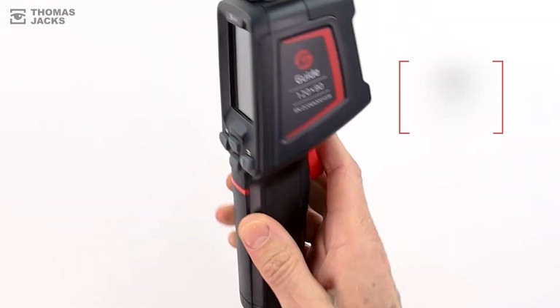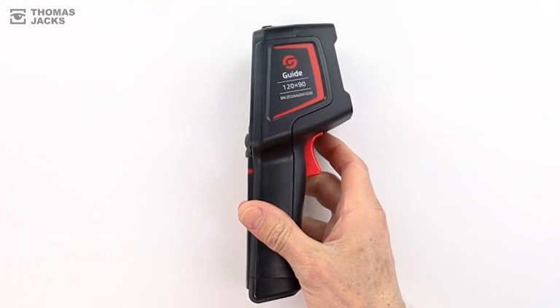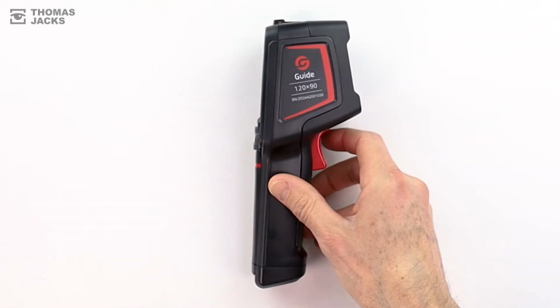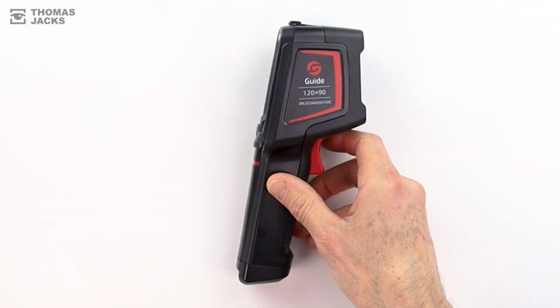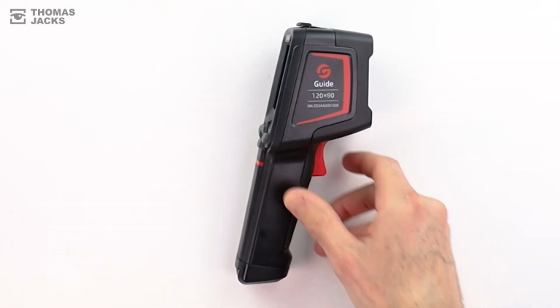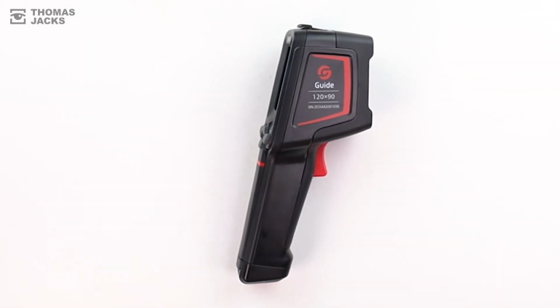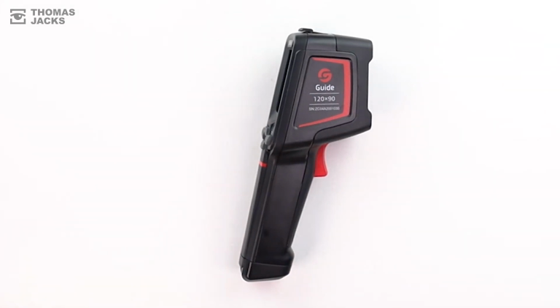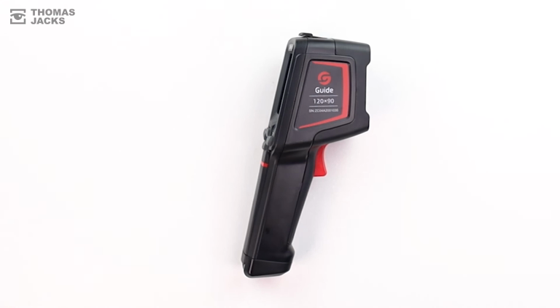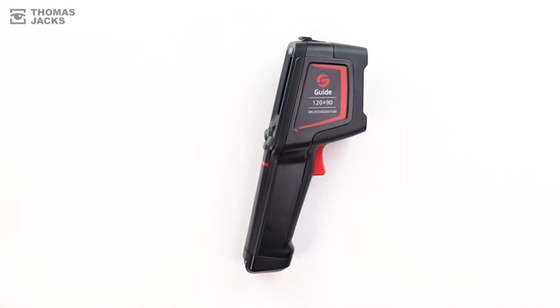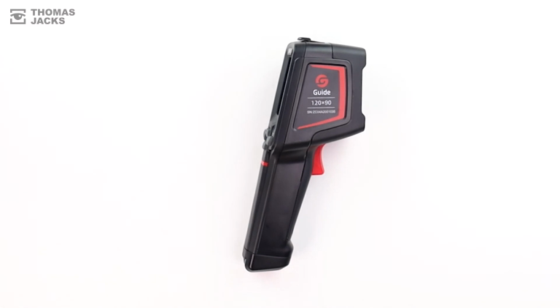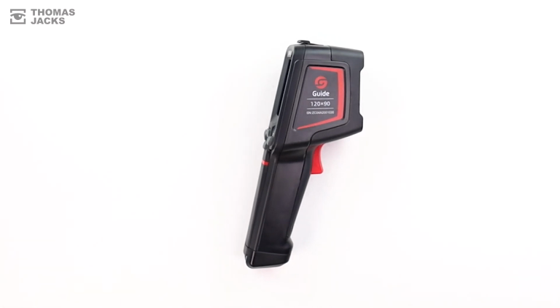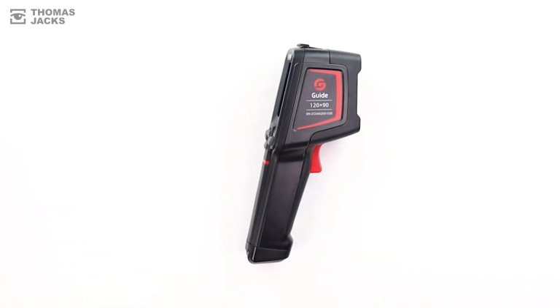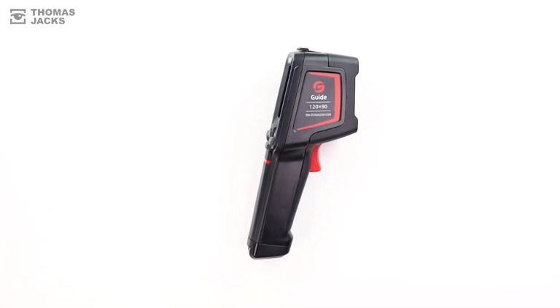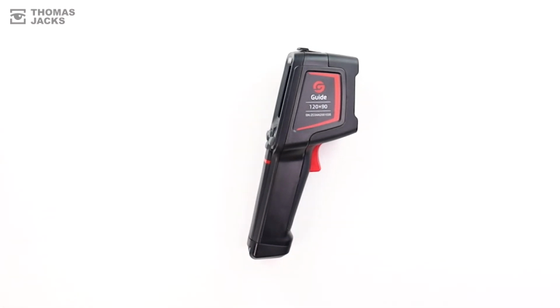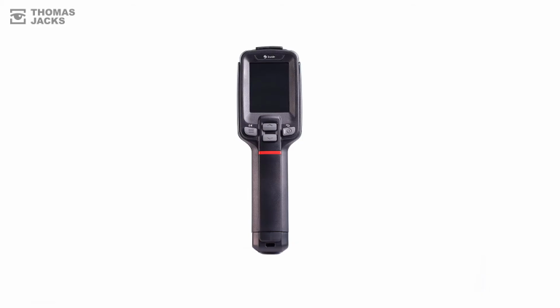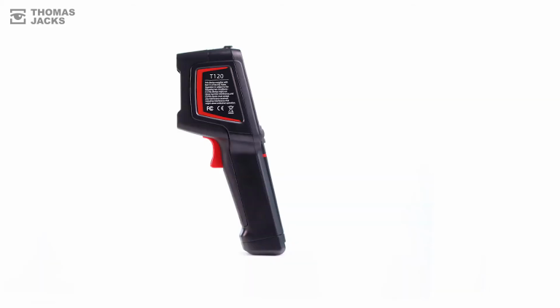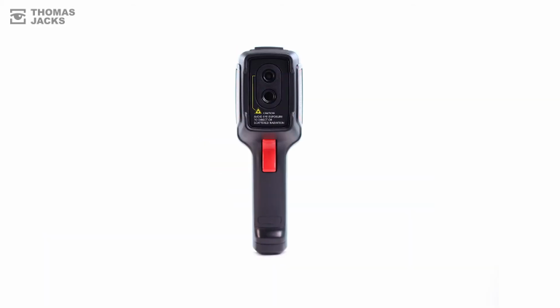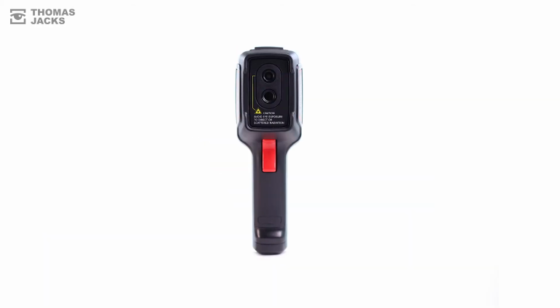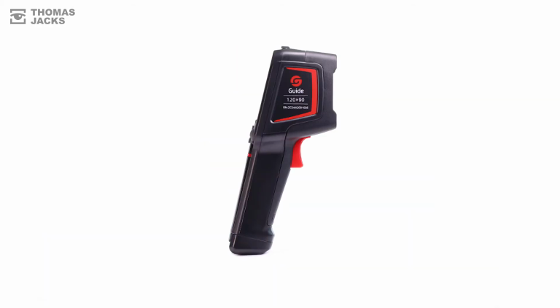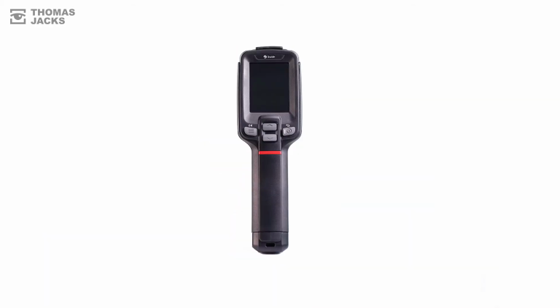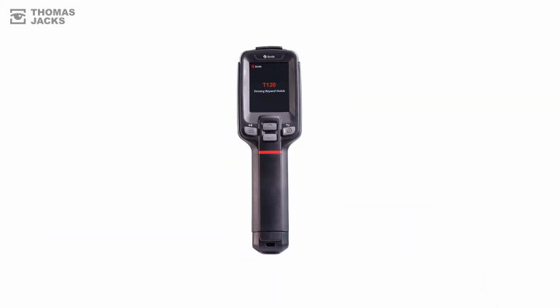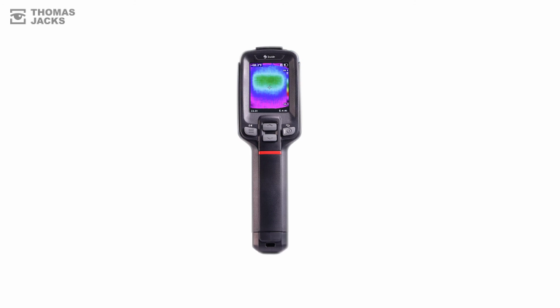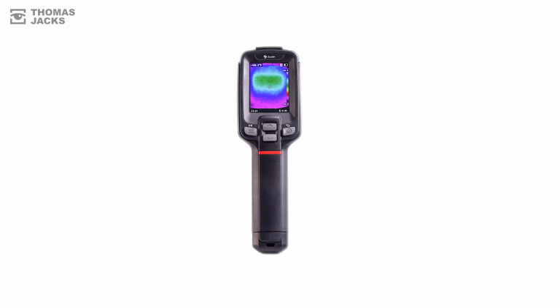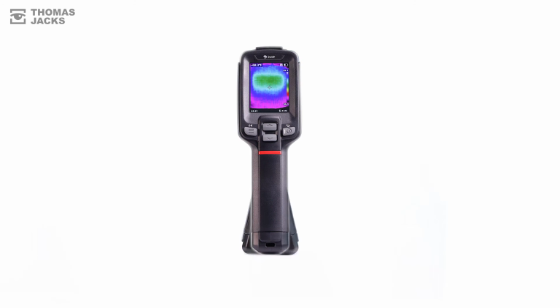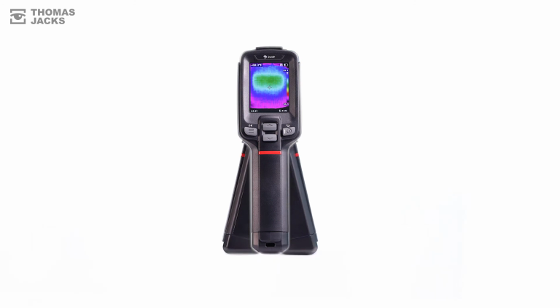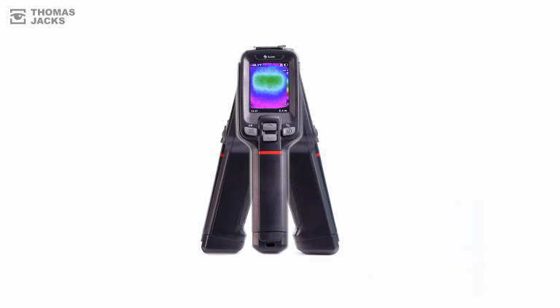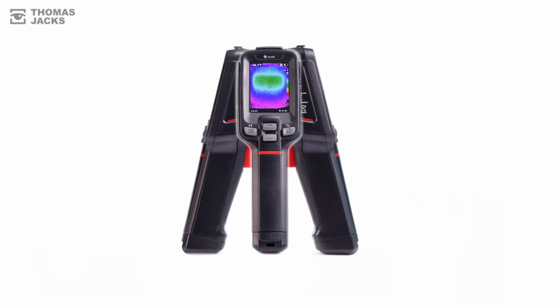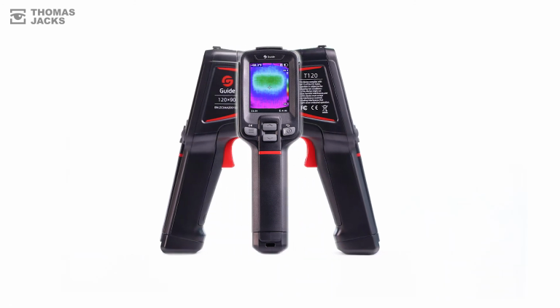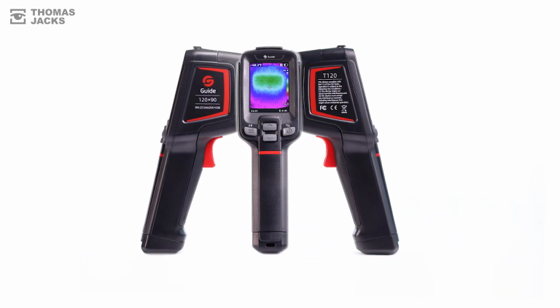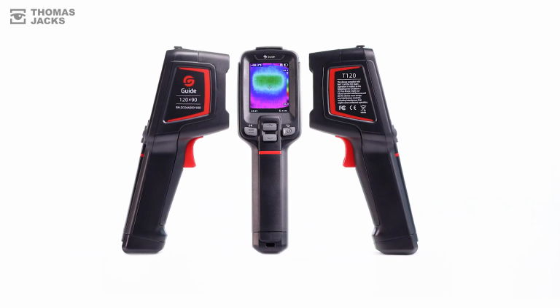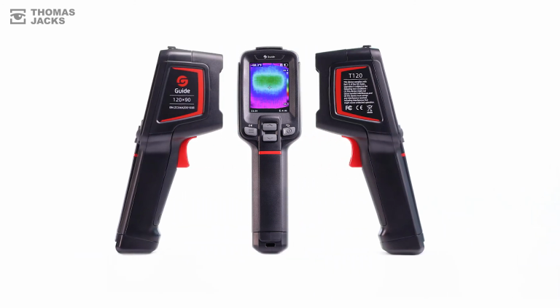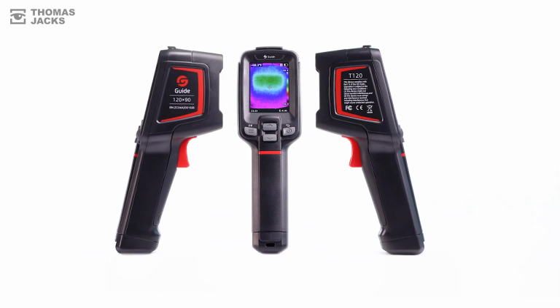You can find out more about this and other thermal cameras at thomasjacks.co.uk, or for more videos like this, click subscribe. This is the Guide T120 thermal camera and I'm Dave from Thomas Jacks.